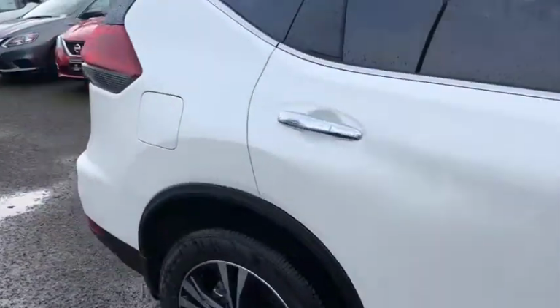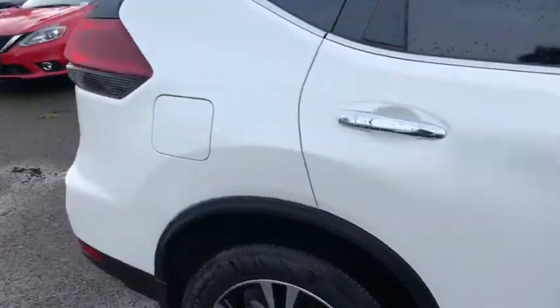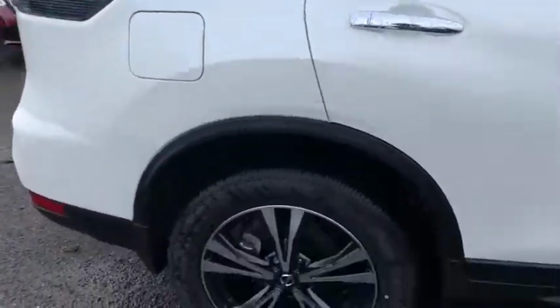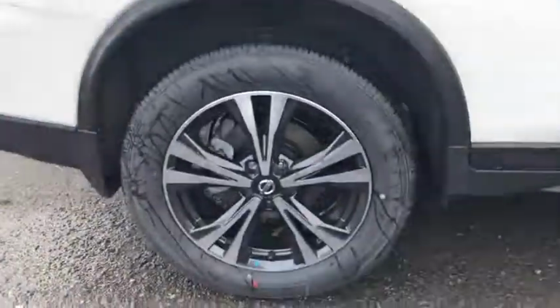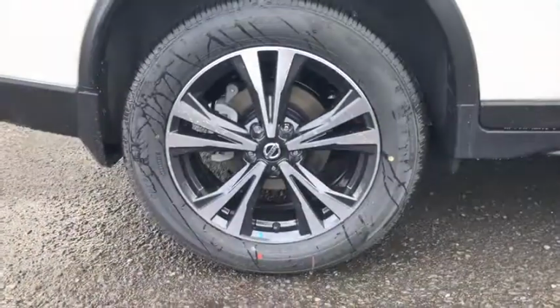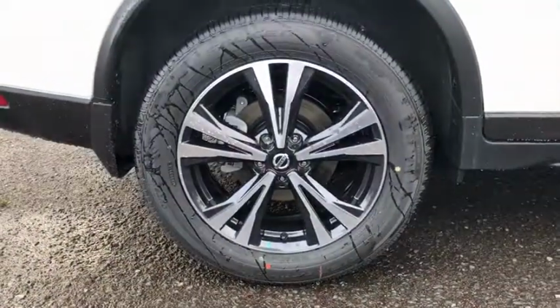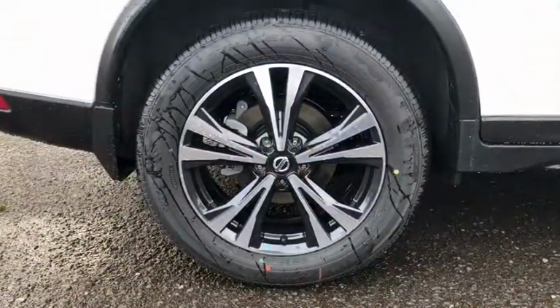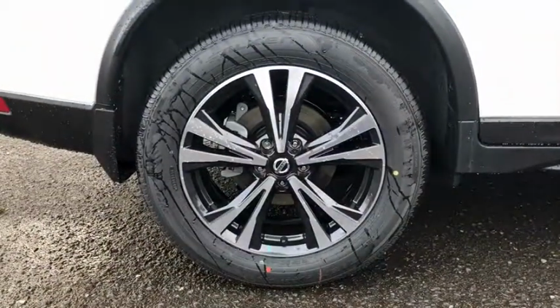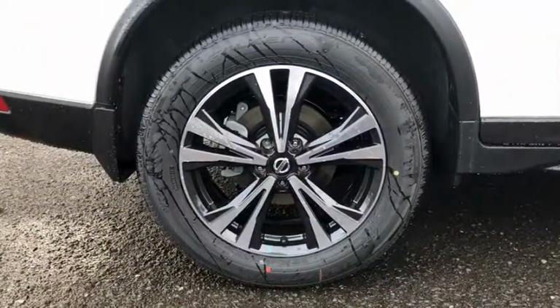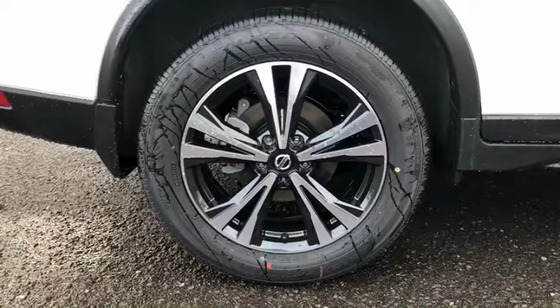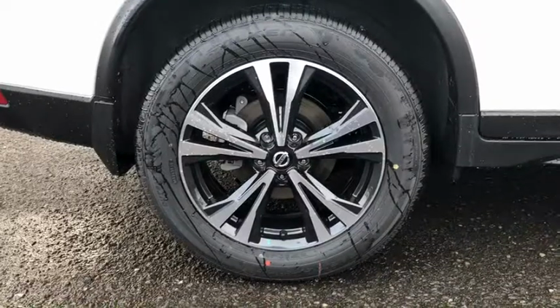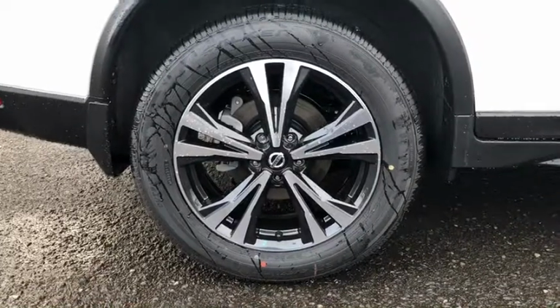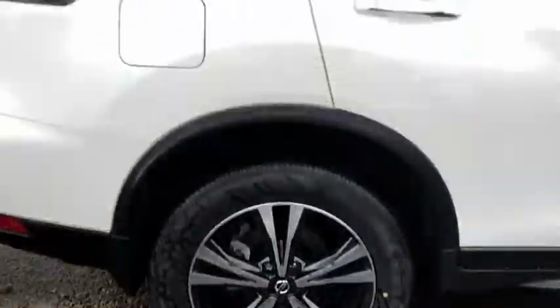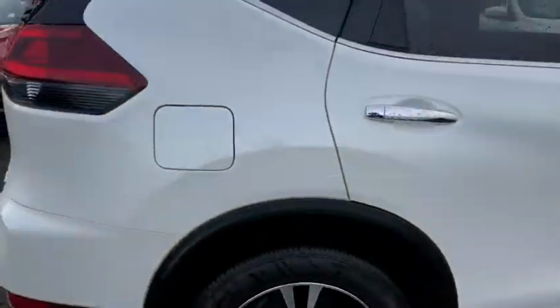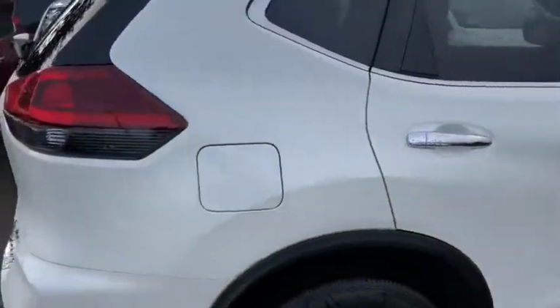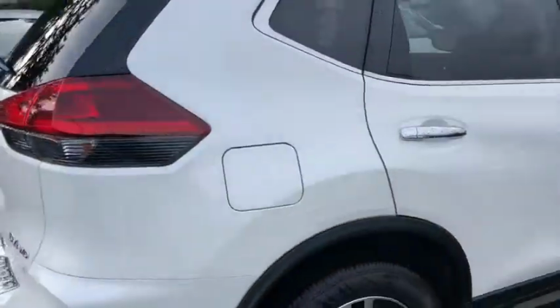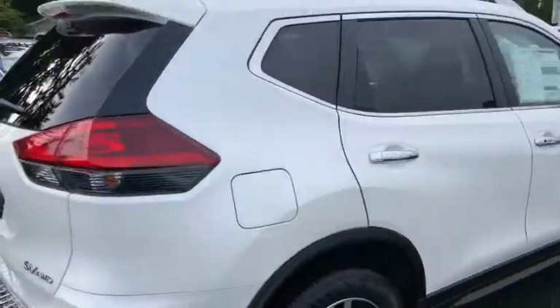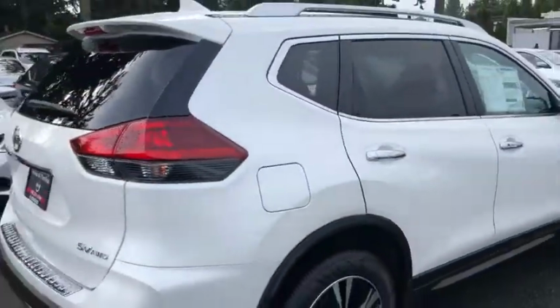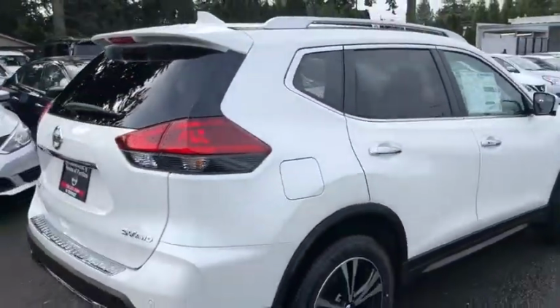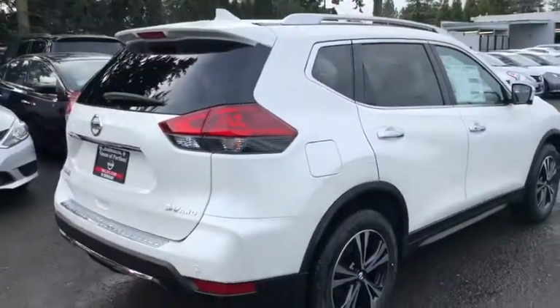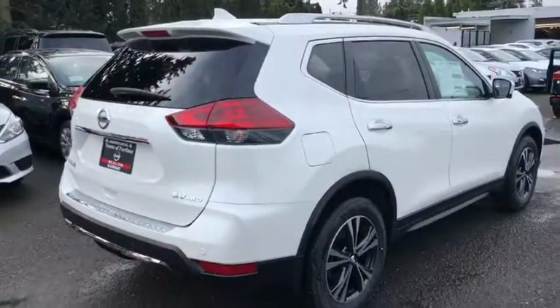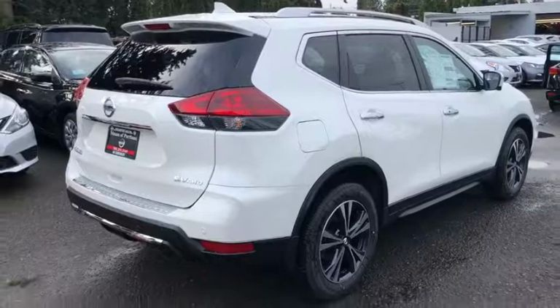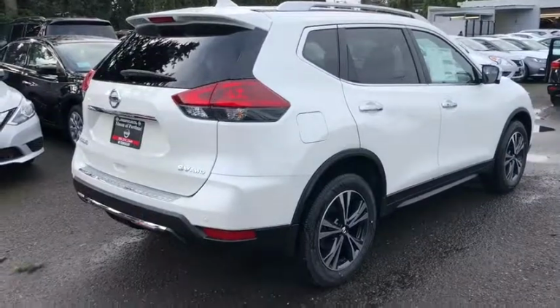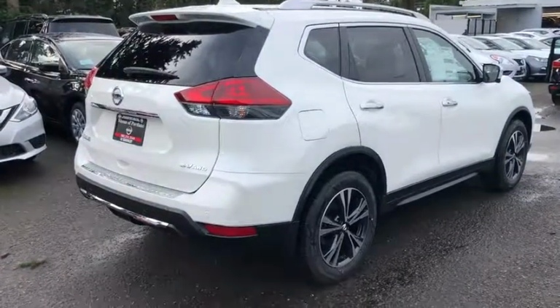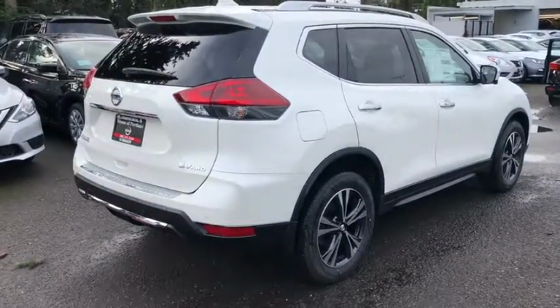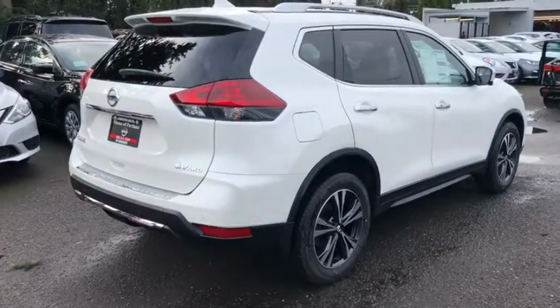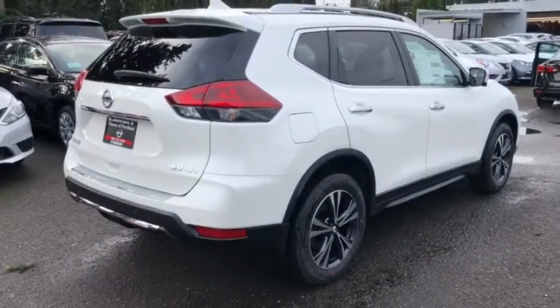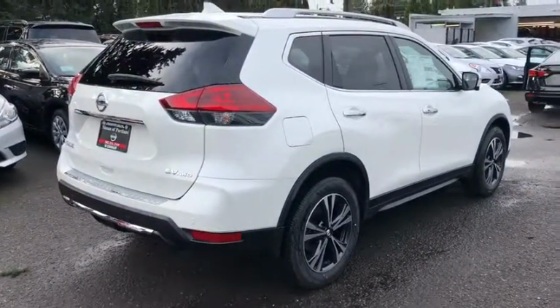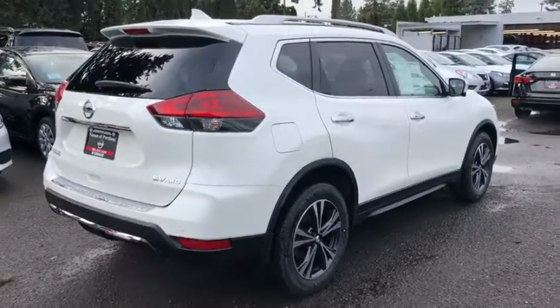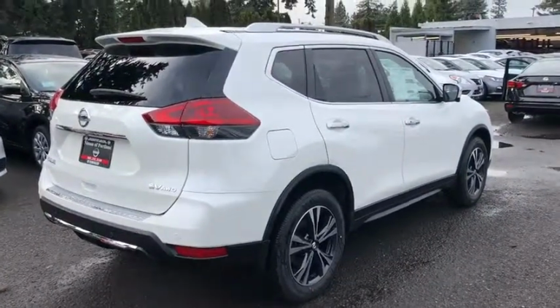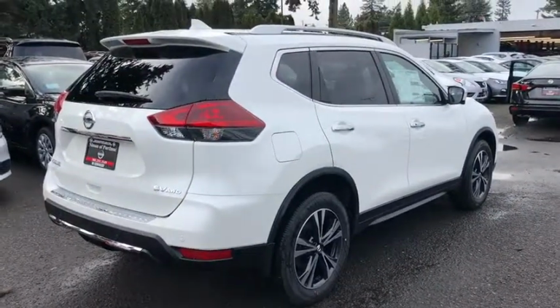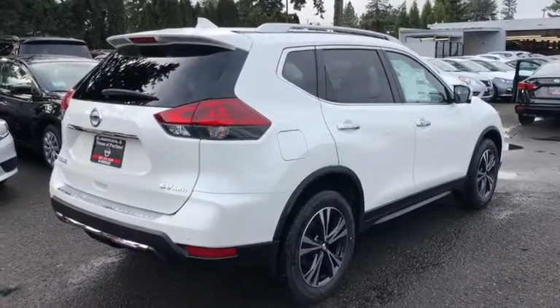Here are some of this vehicle's great options: stability control, remote engine start, traction control, anti-lock braking system, keyless entry, power lift gate, steering wheel audio controls, backup camera, all-wheel drive.